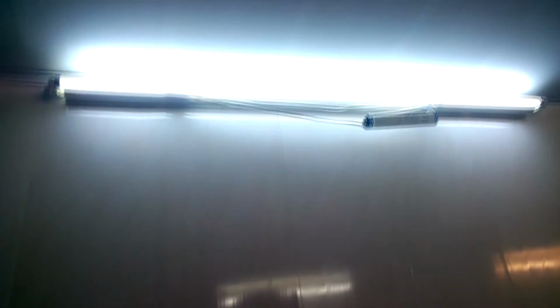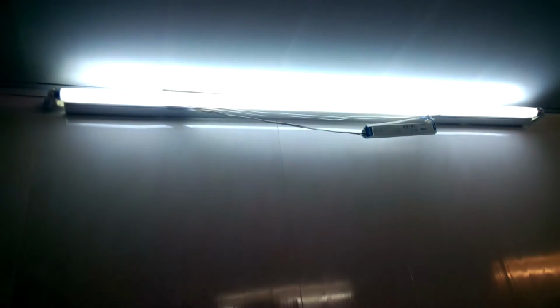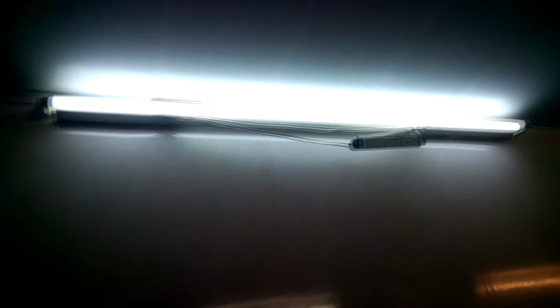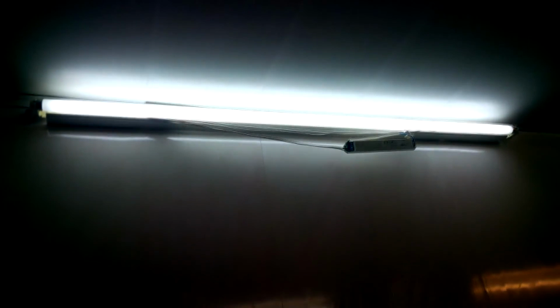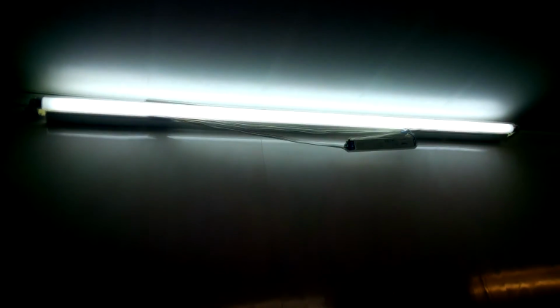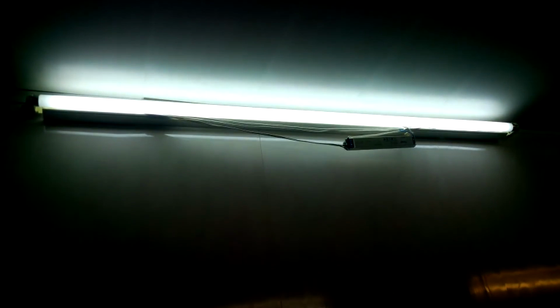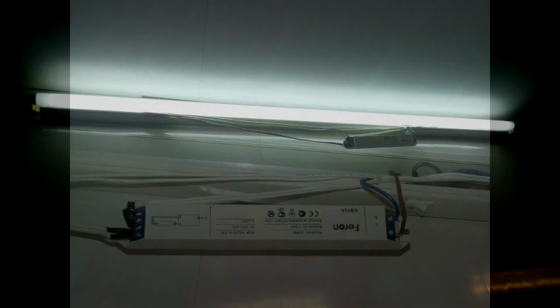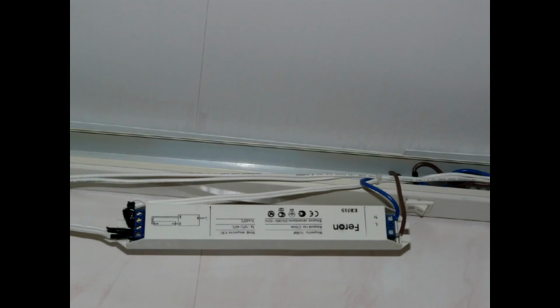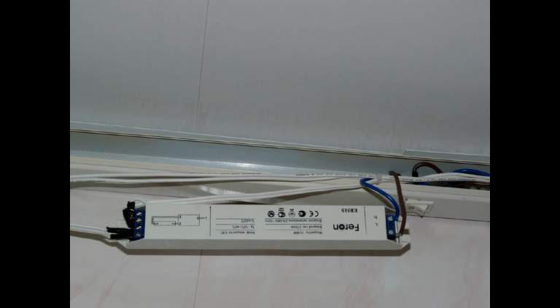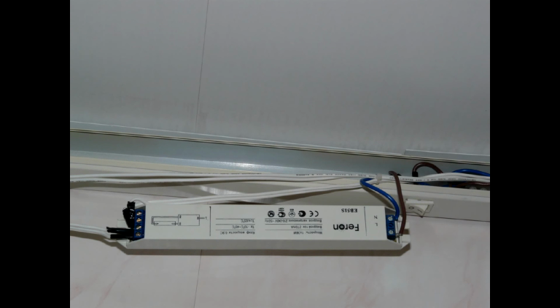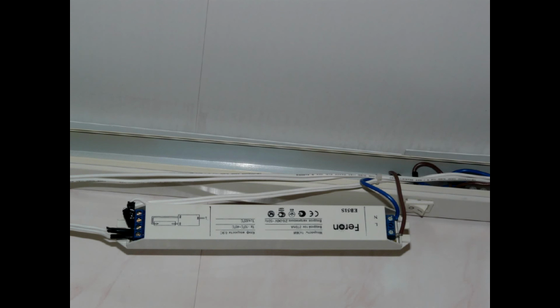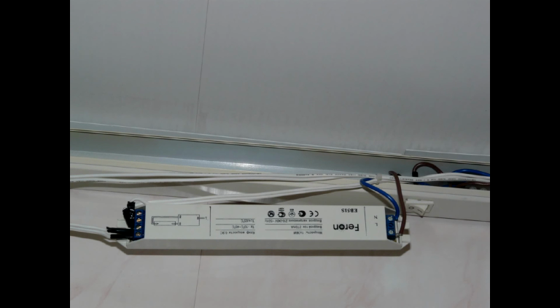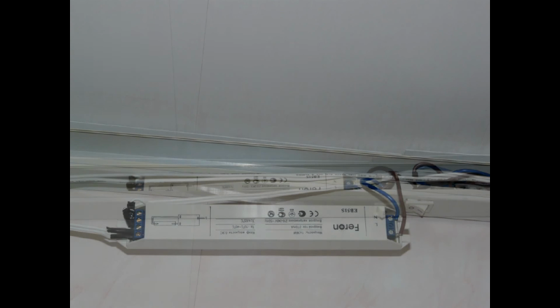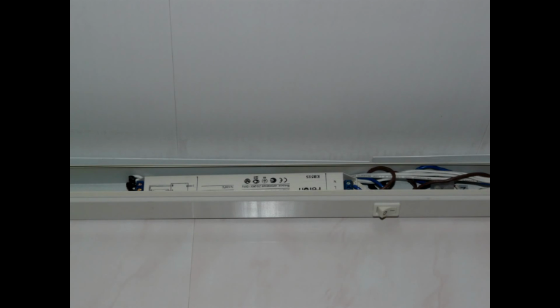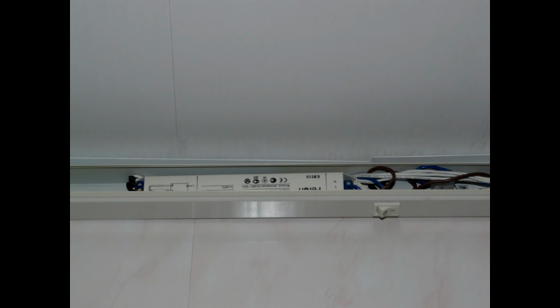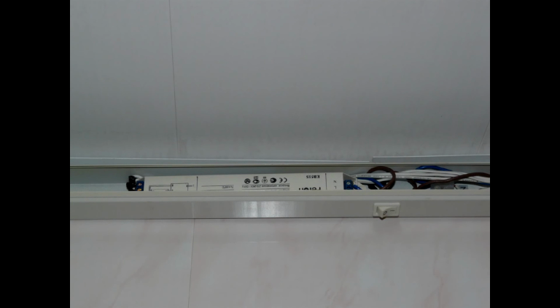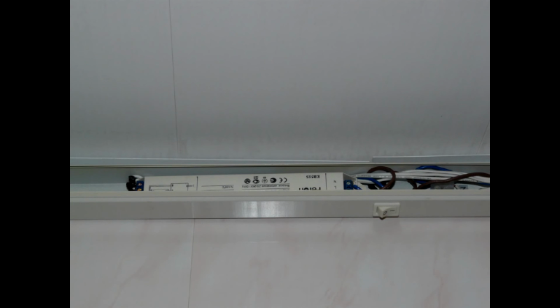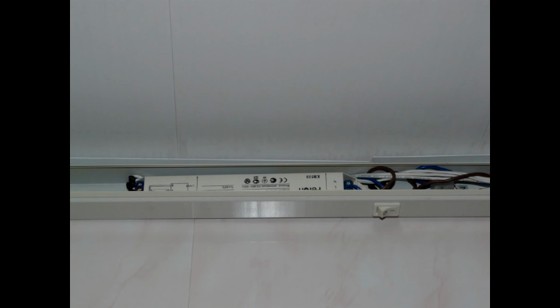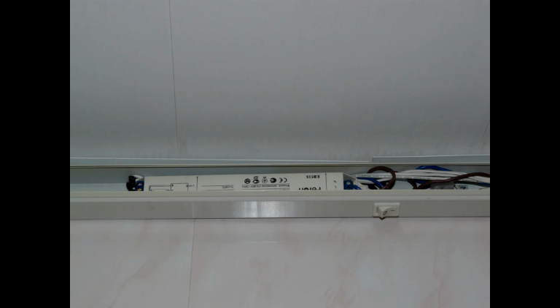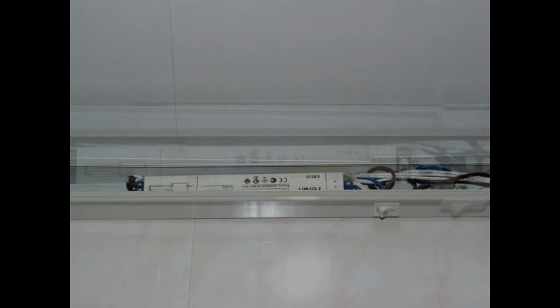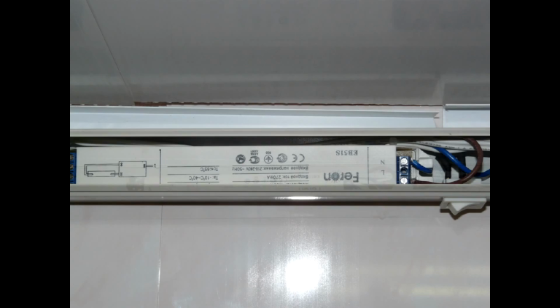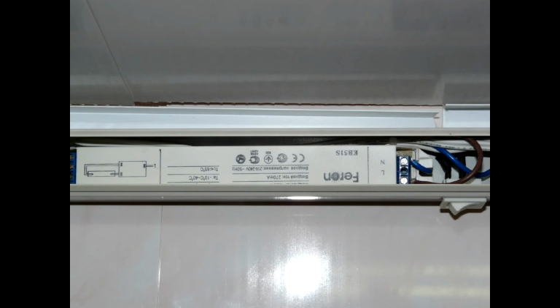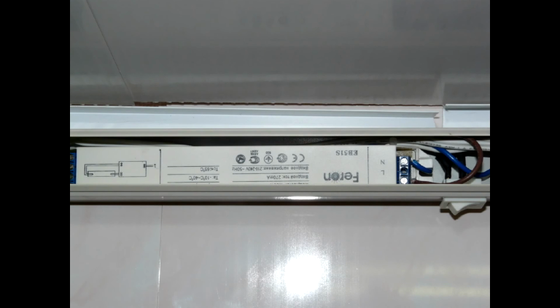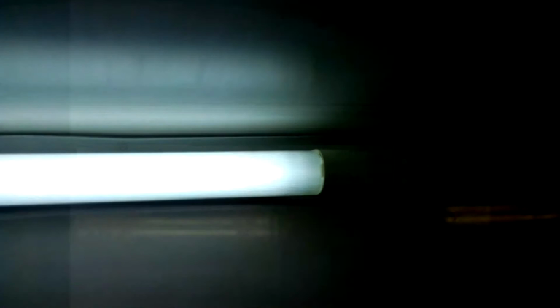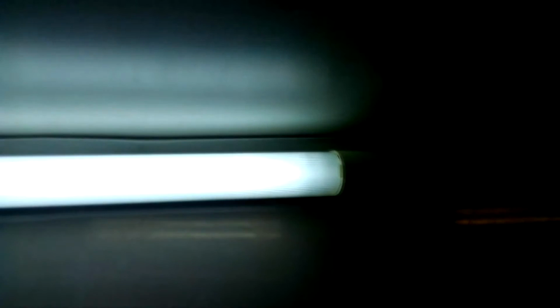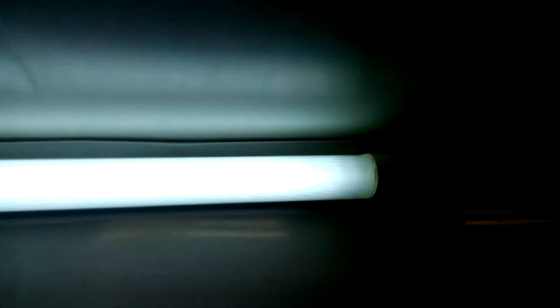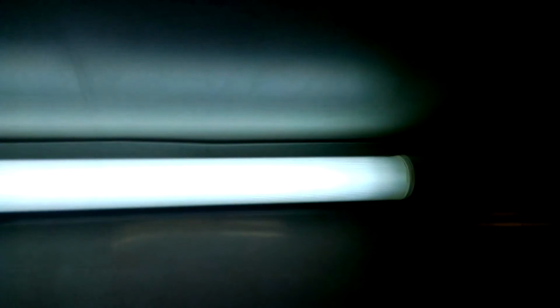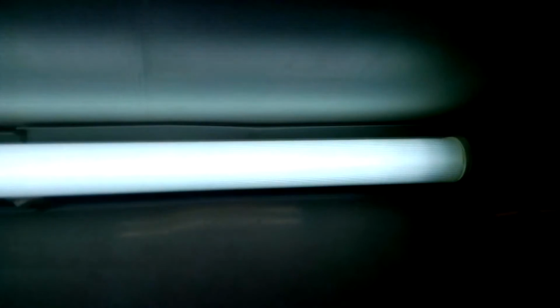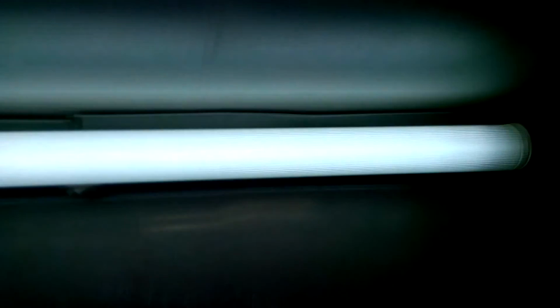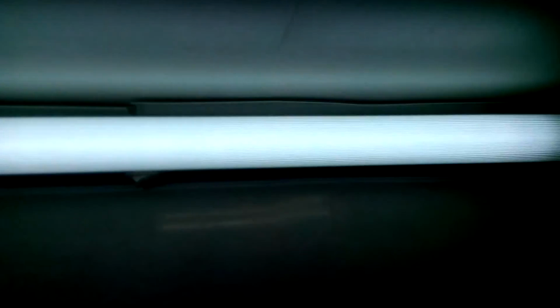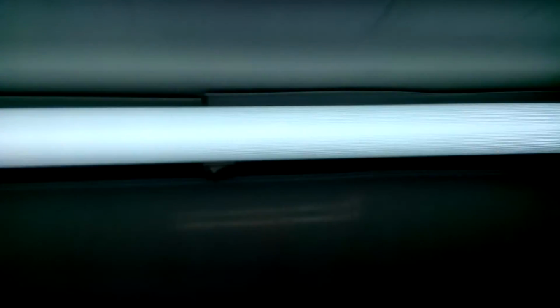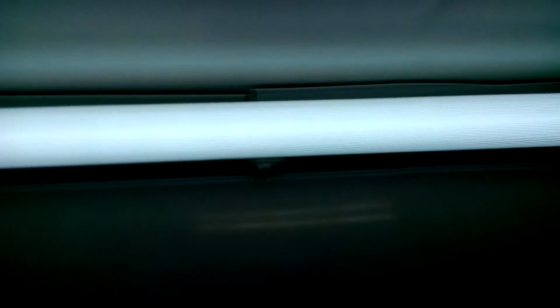Let's check. Everything works. Now carefully place the wires and the ballast back inside the fixture, and assemble the rest of the parts back.